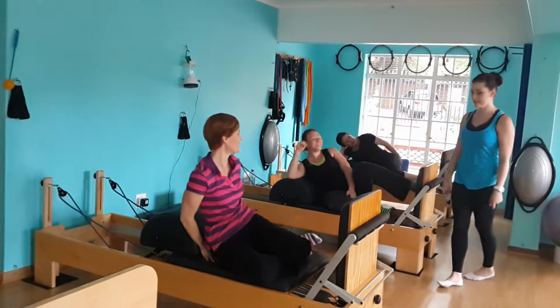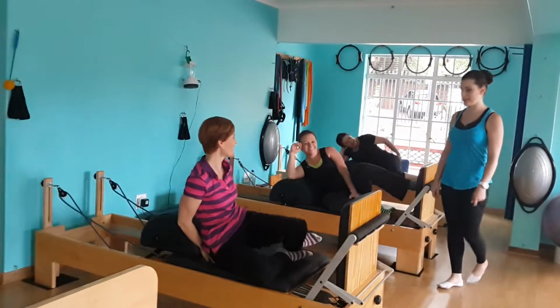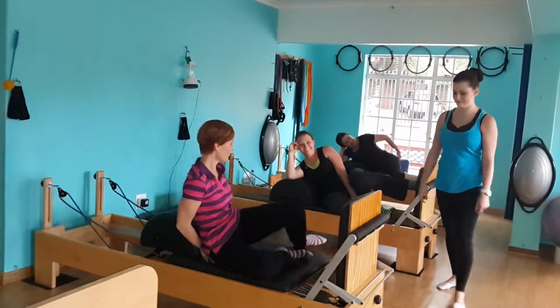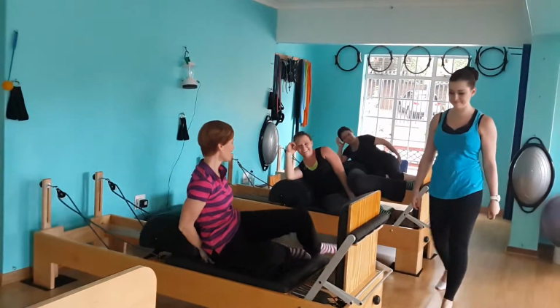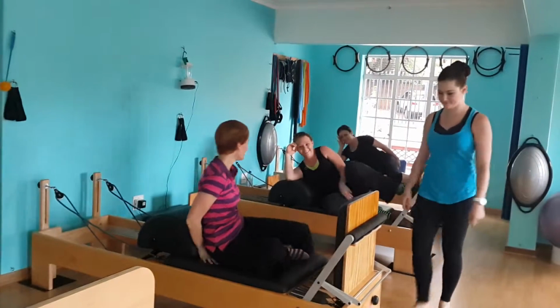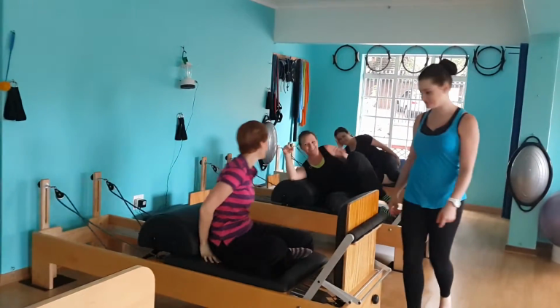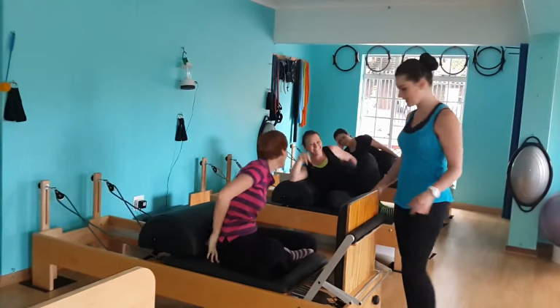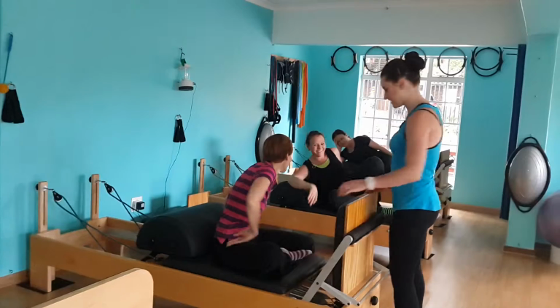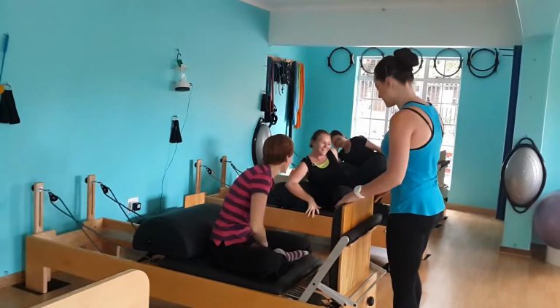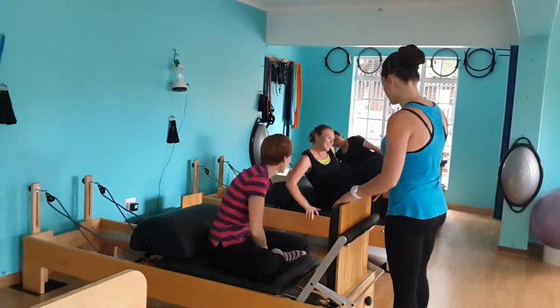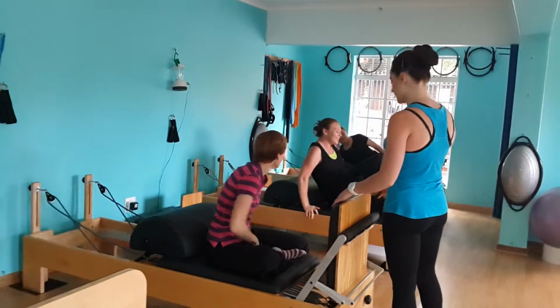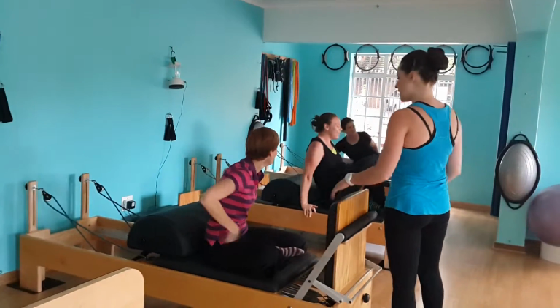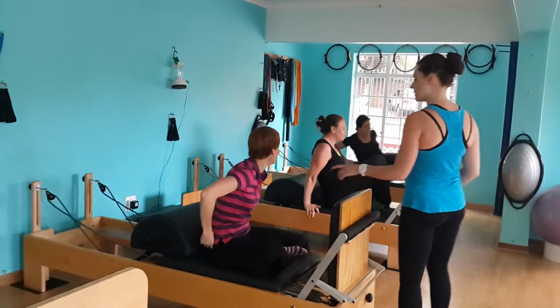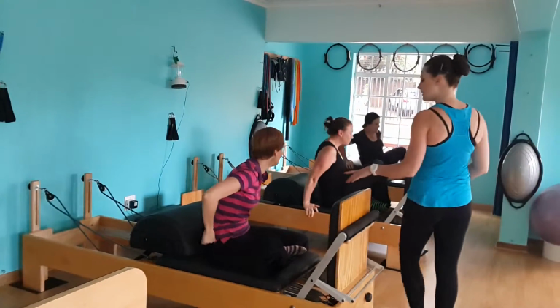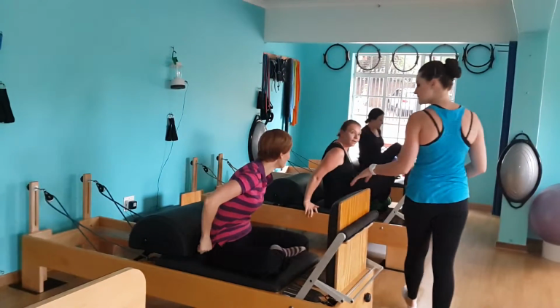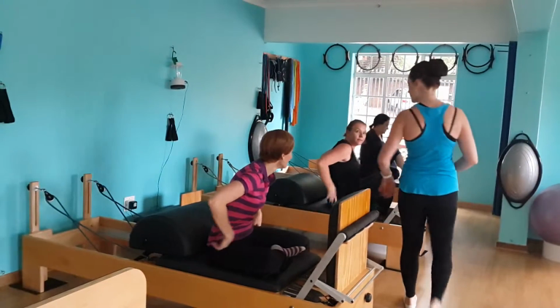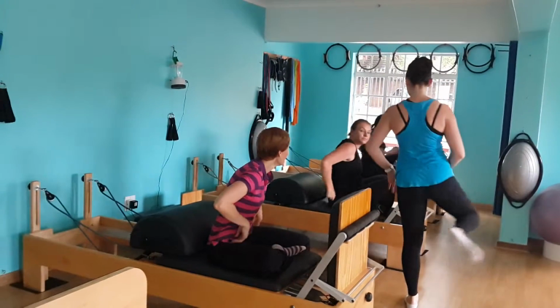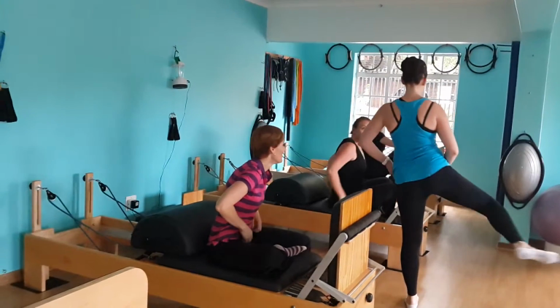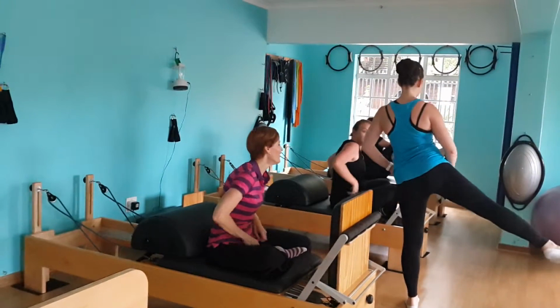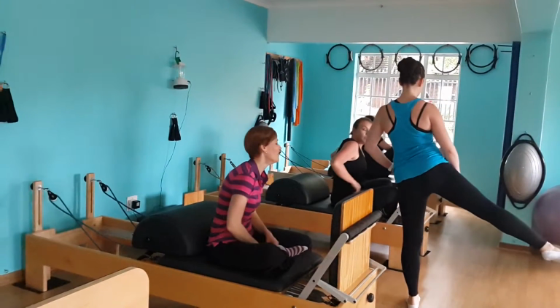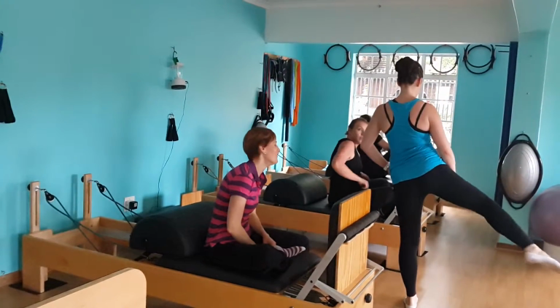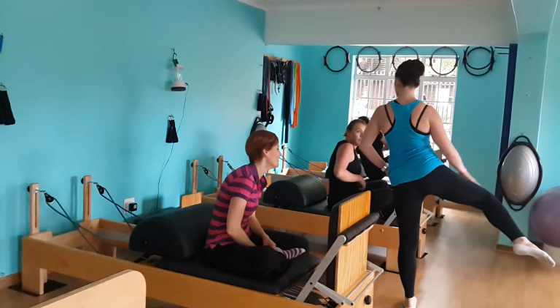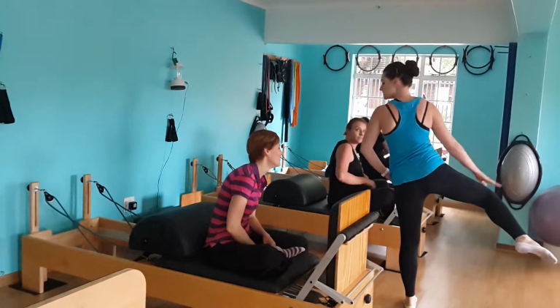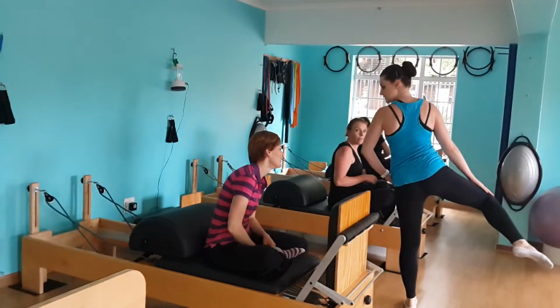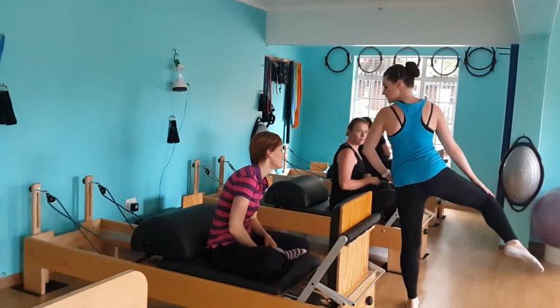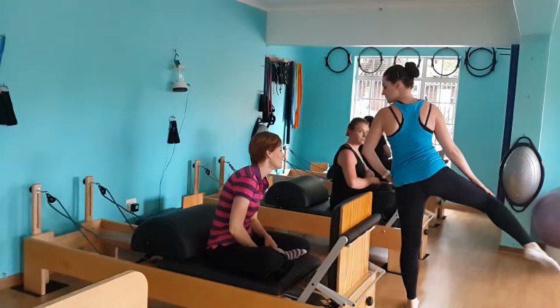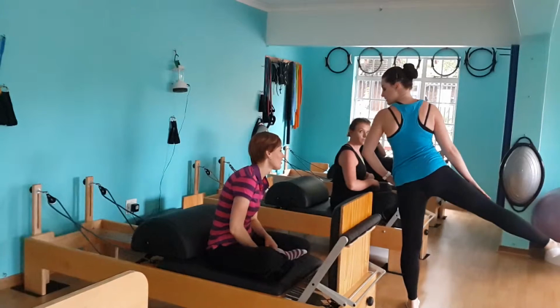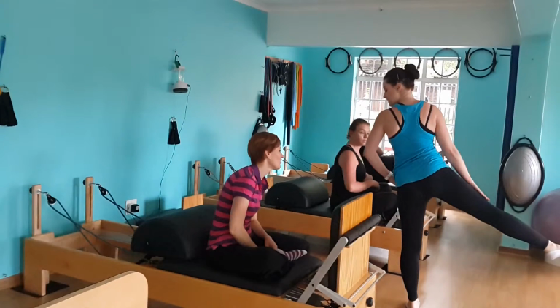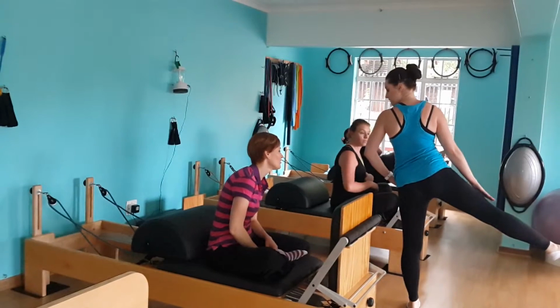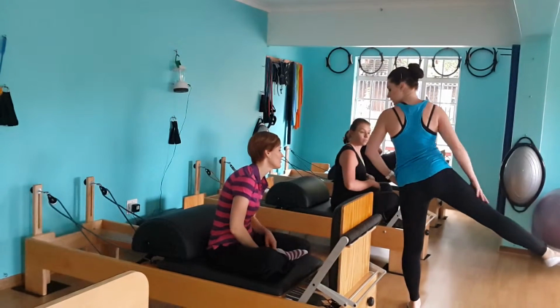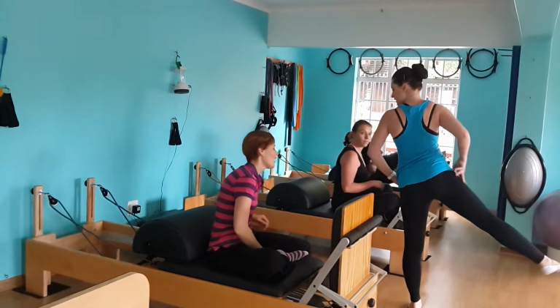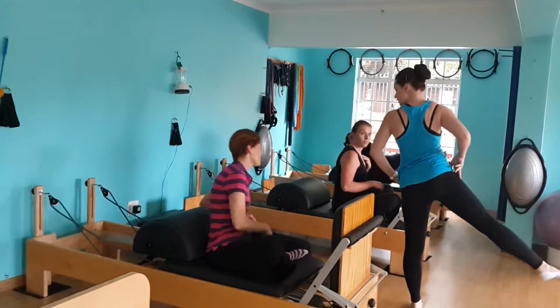Feel that. Okay. Turn it over for me. When you're extending in that position, you'll need to still slide your back. So give me that full extension.